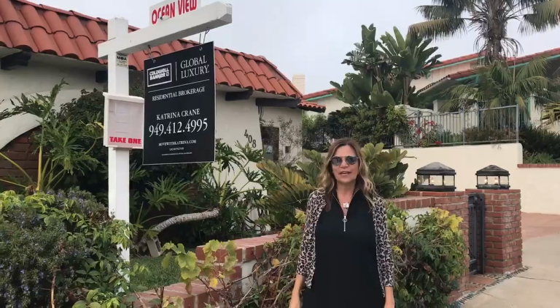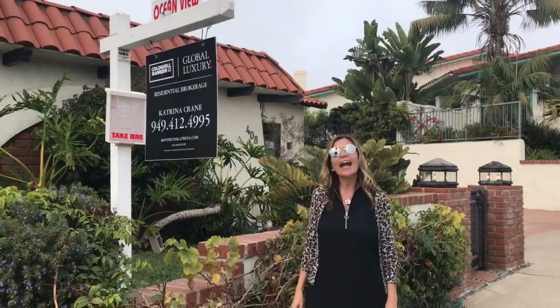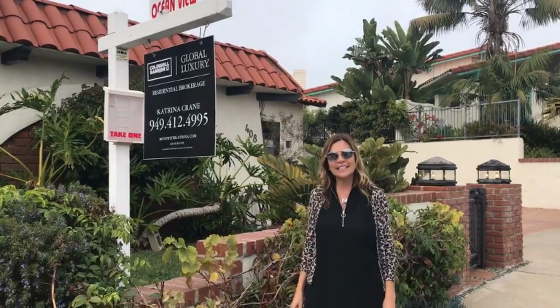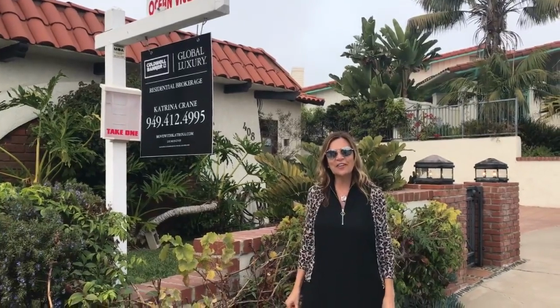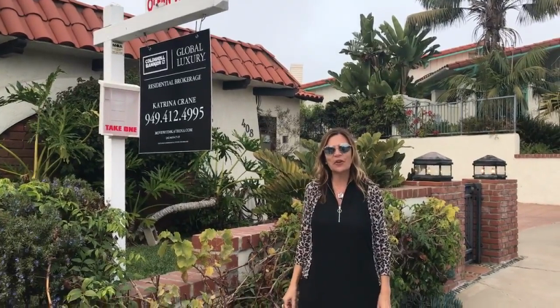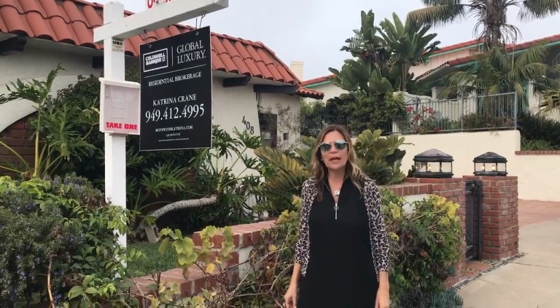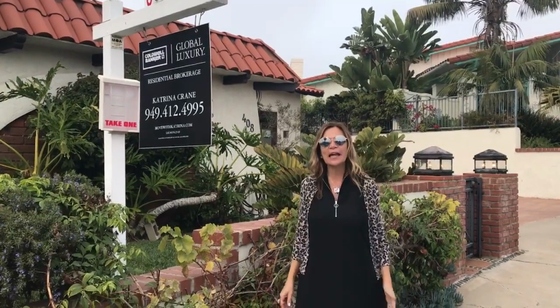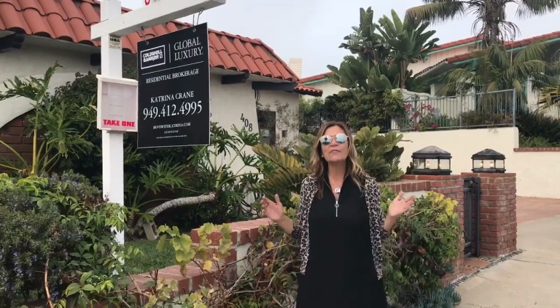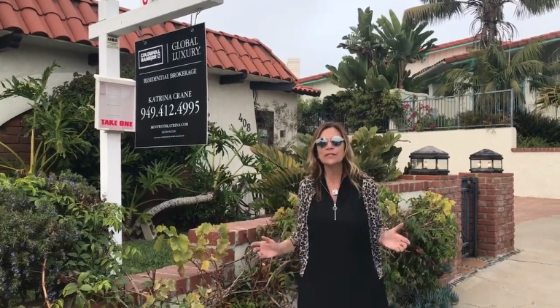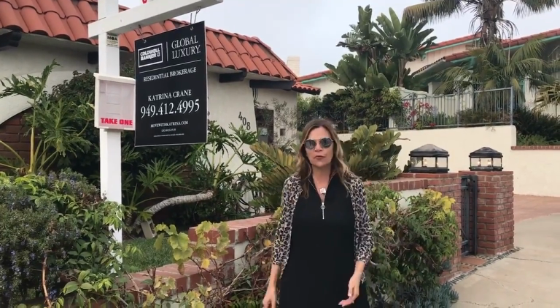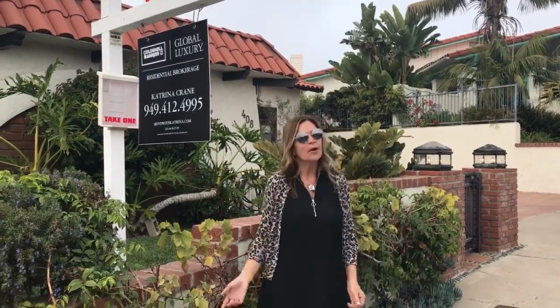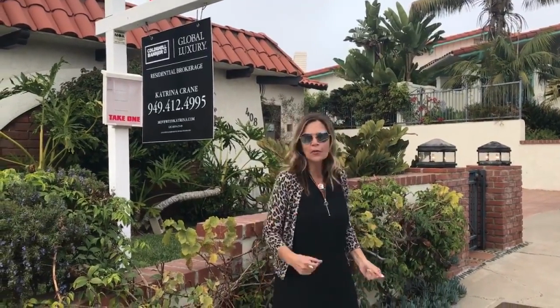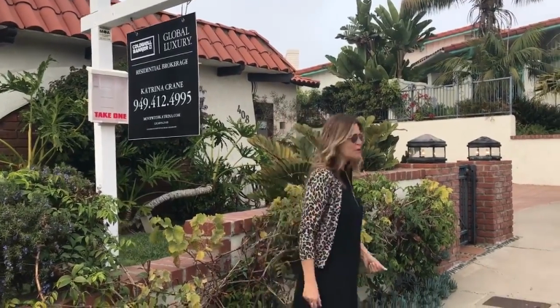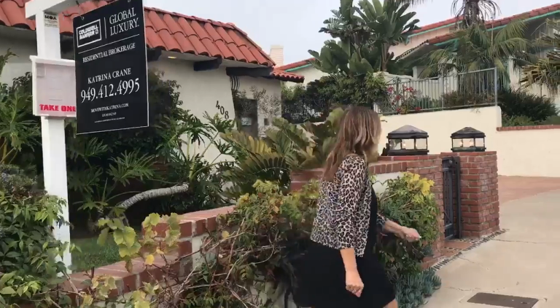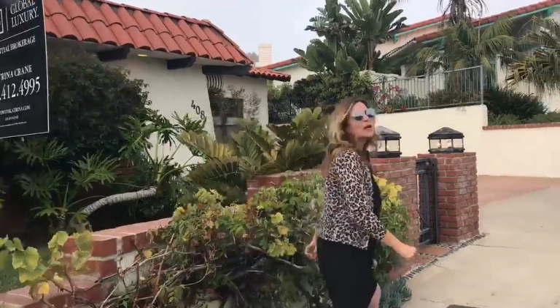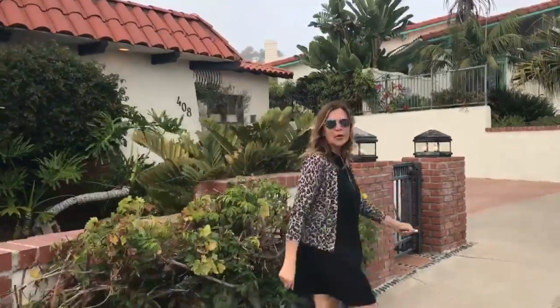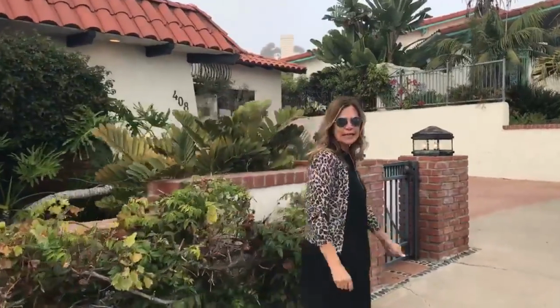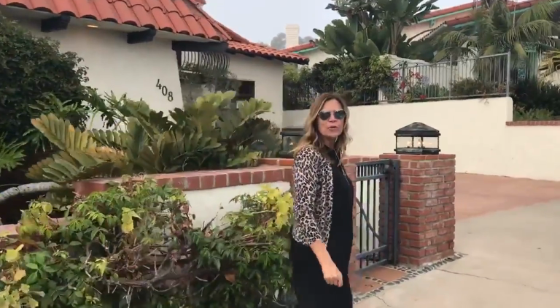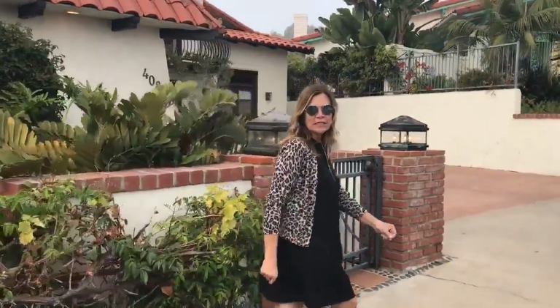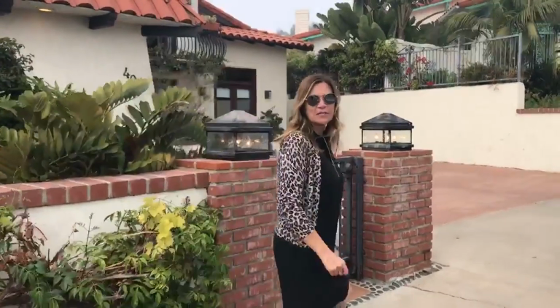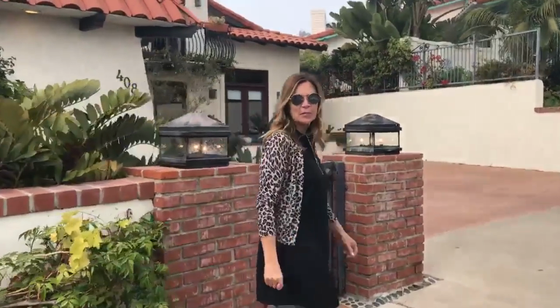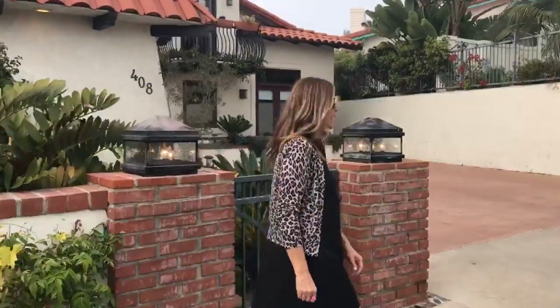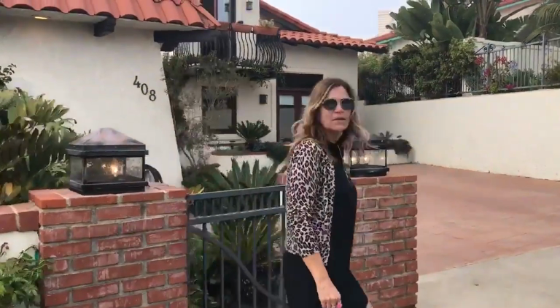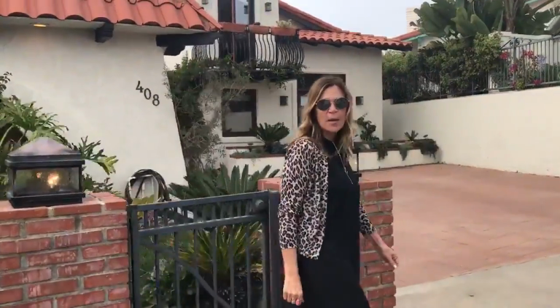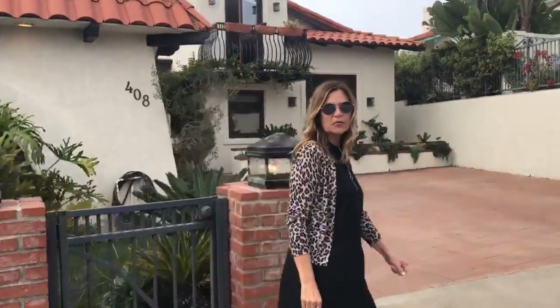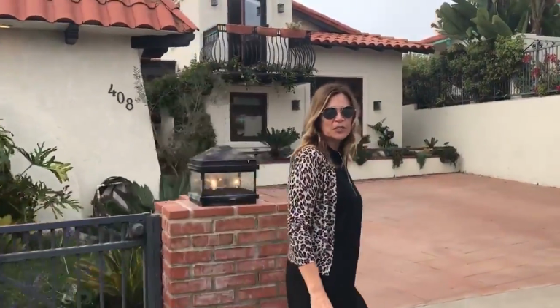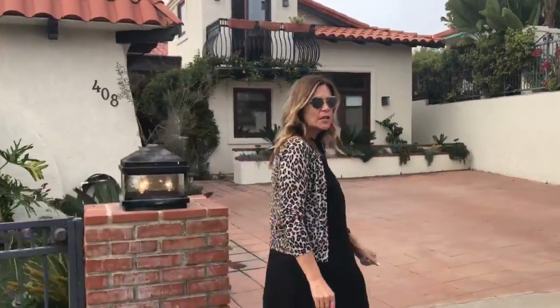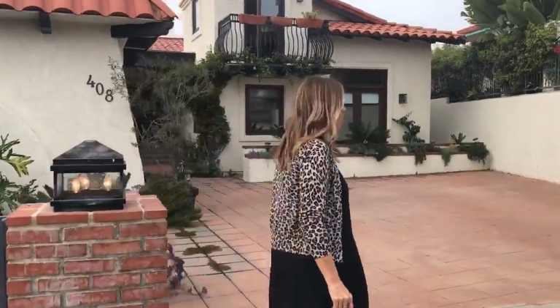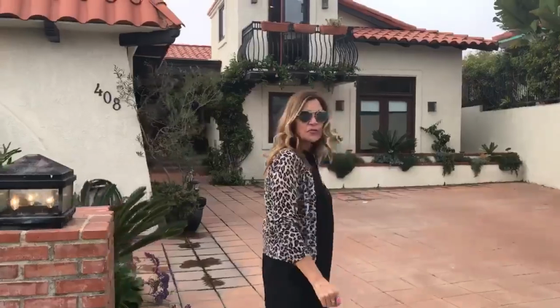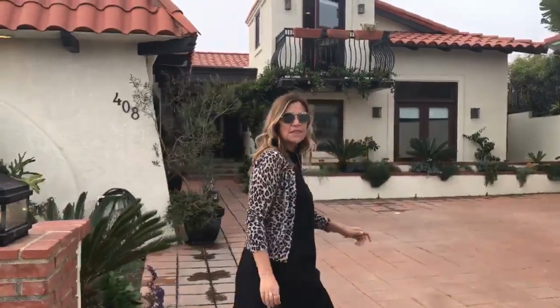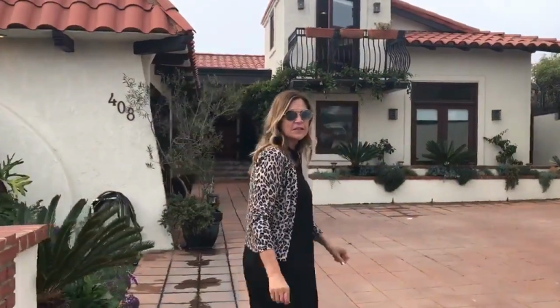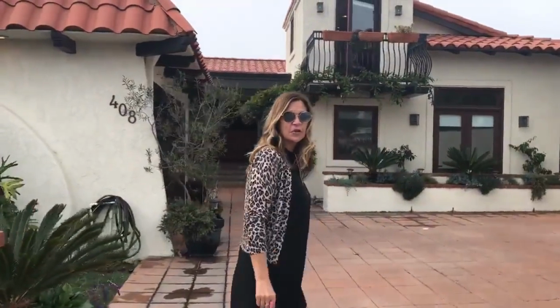Hi, it's Katrina Crane with Coldwell Banker and I have a fabulous home for you. Follow me. We are located in the Riviera District of San Clemente. It's one of the best surfing beaches, so for you surfers, this house is for you.